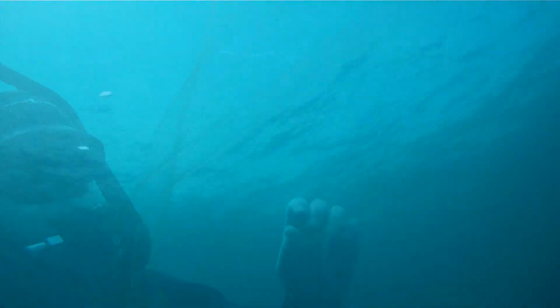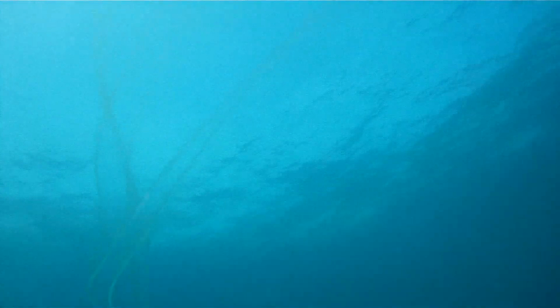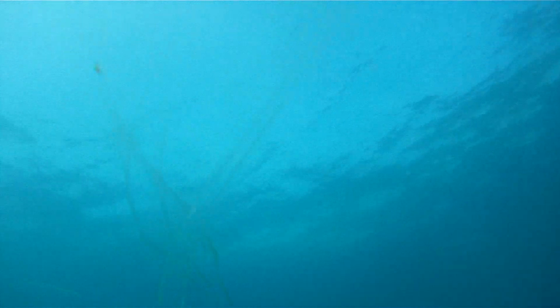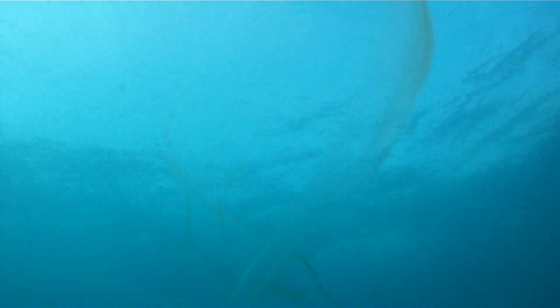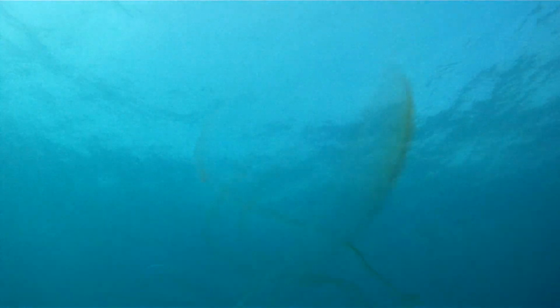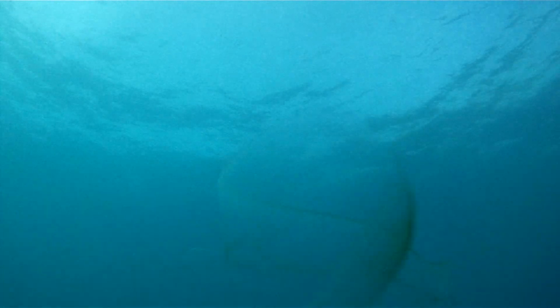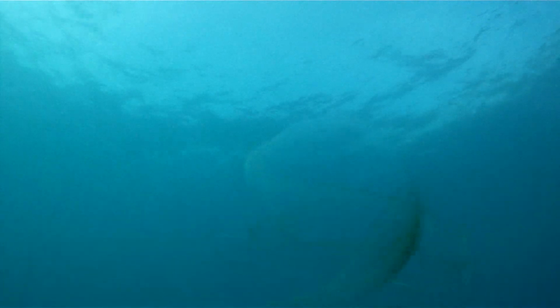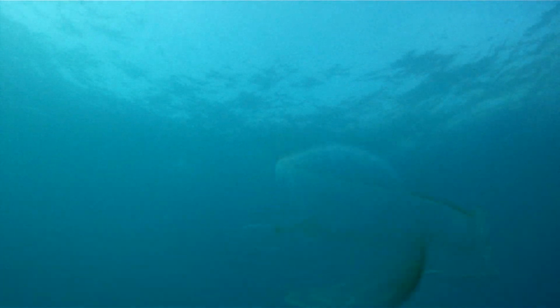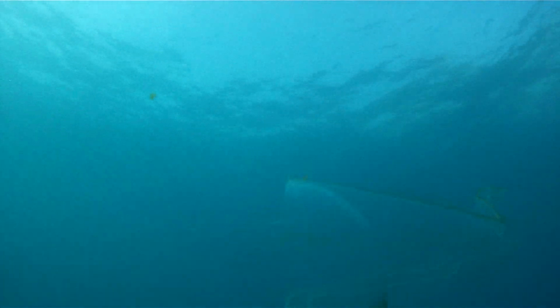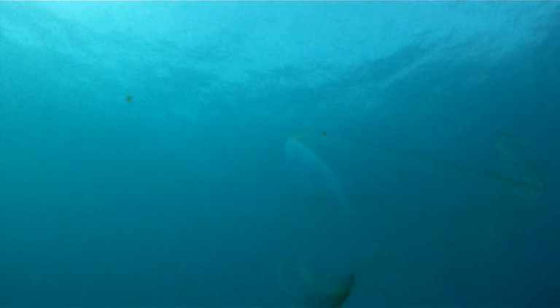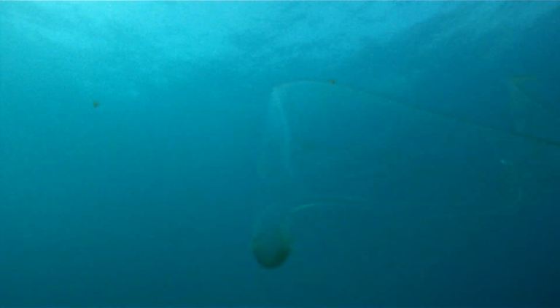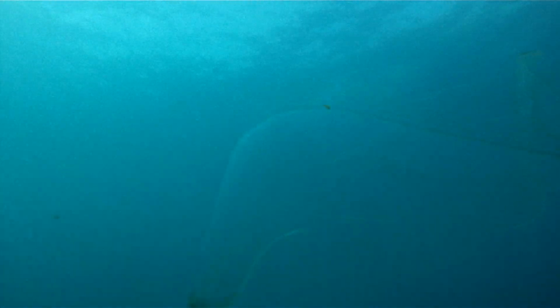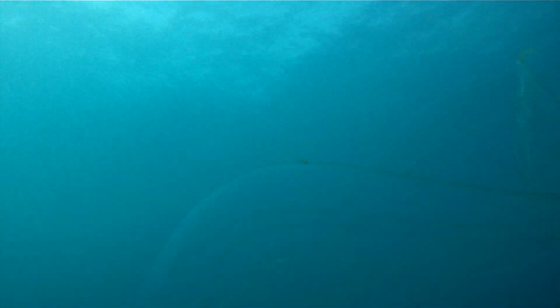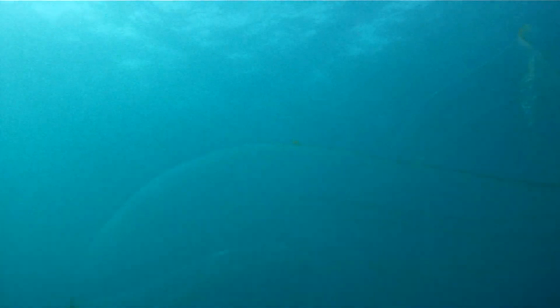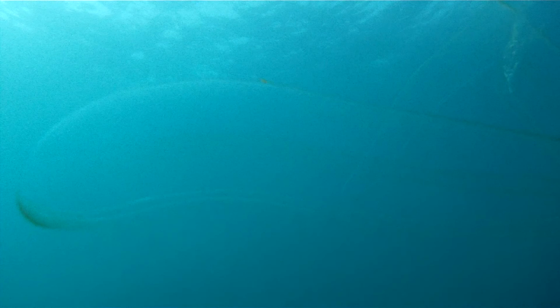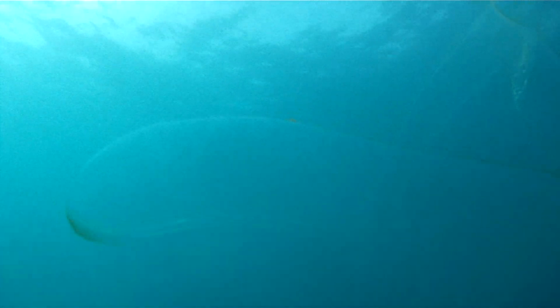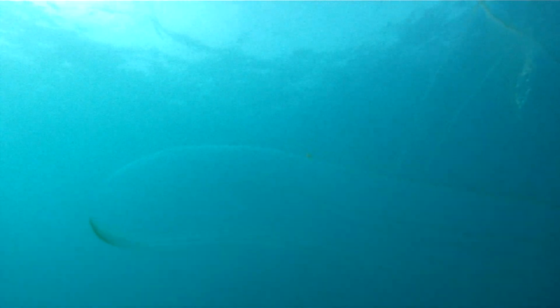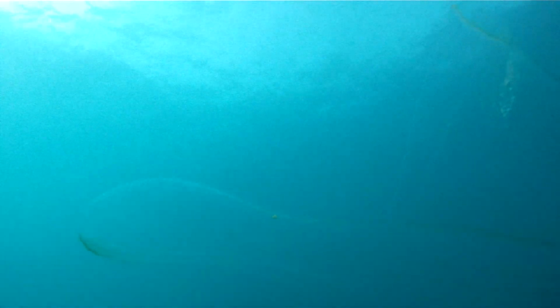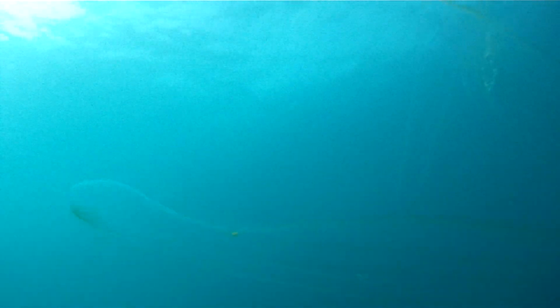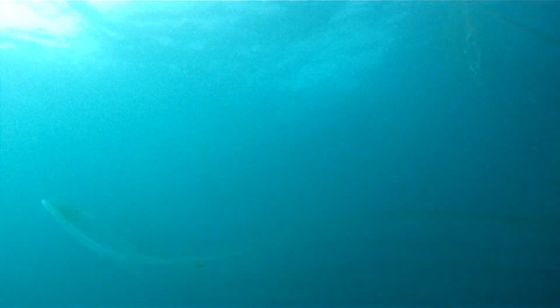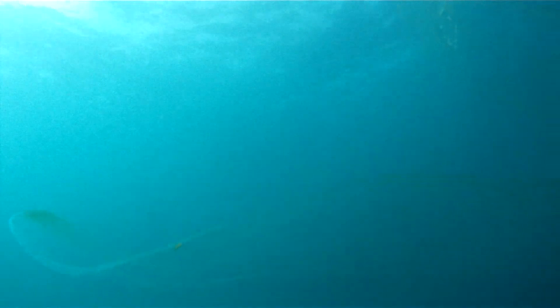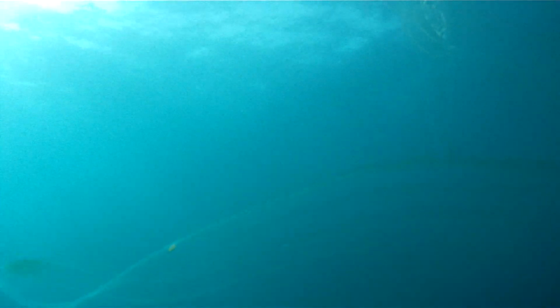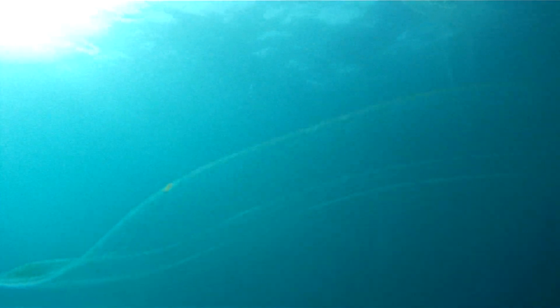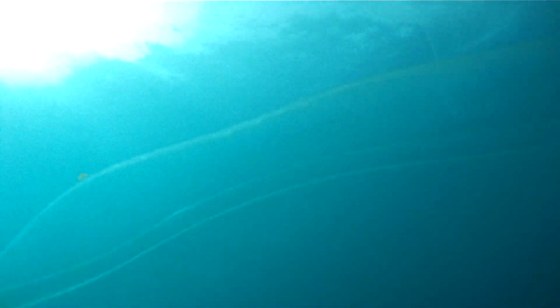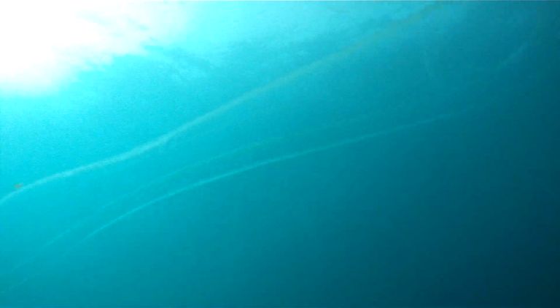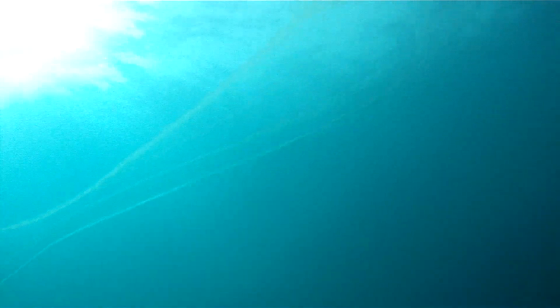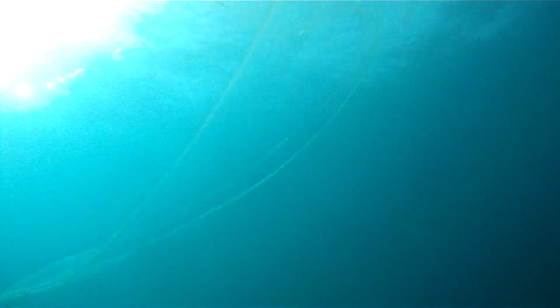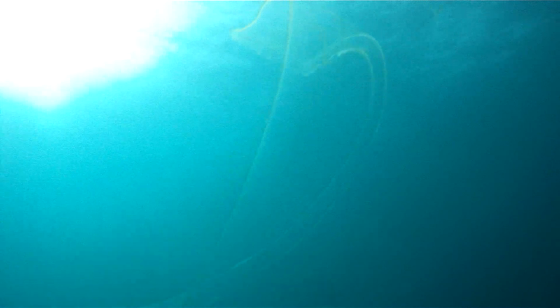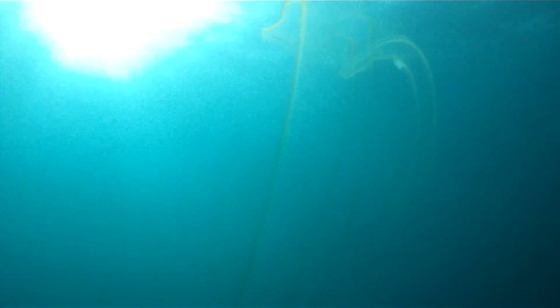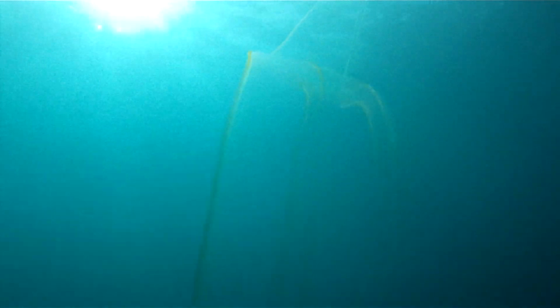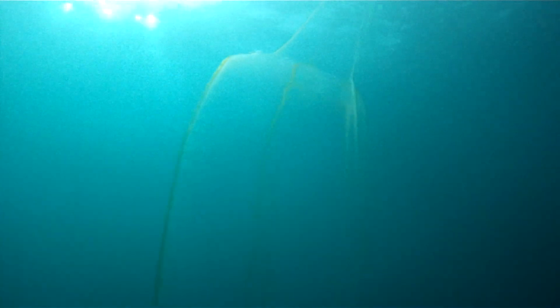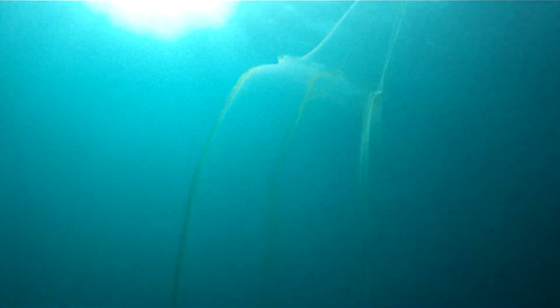If you look closely along the edge of the body, you'll see what looks like light flickering down the length of the body. That's actually caused by the beating of small bristle-like structures called ctenes. And as soon as I saw that, I knew that this had to be a comb jelly.